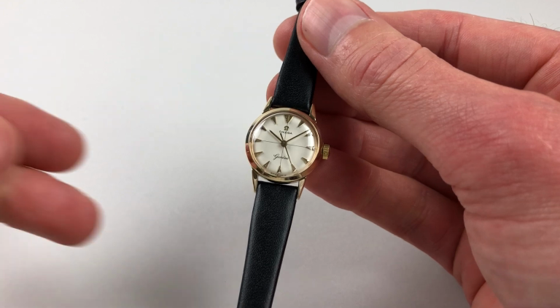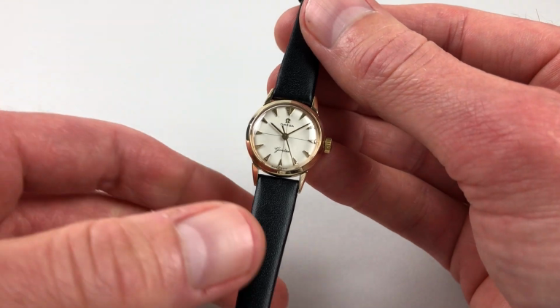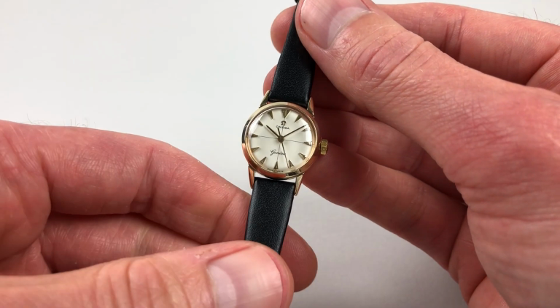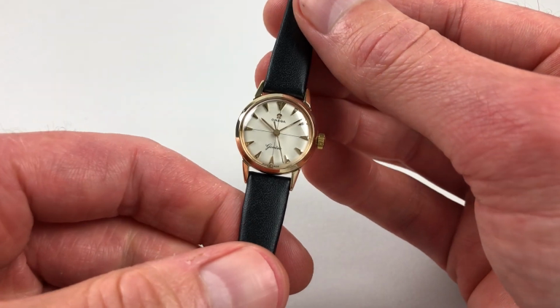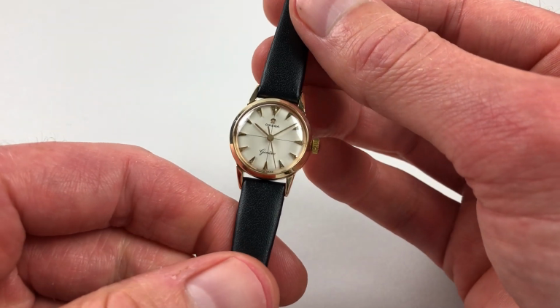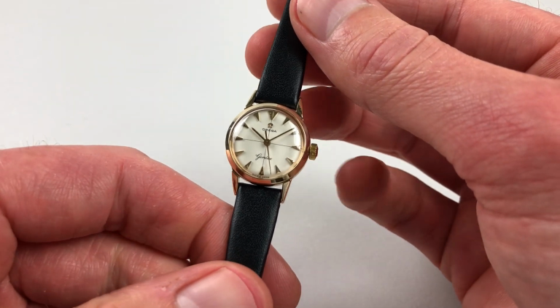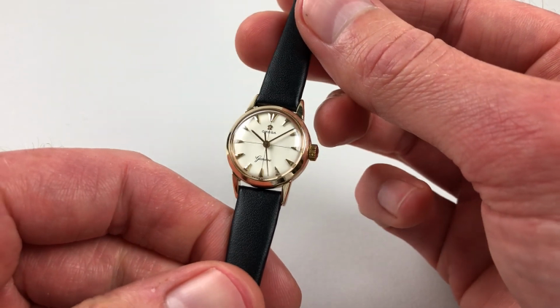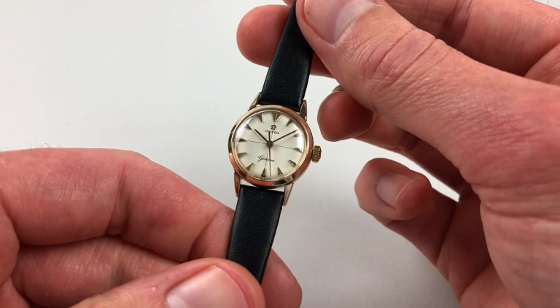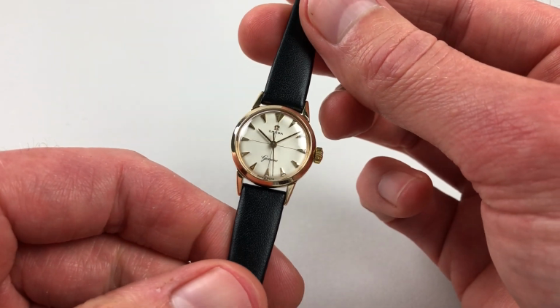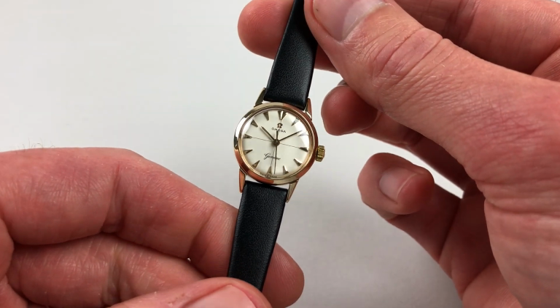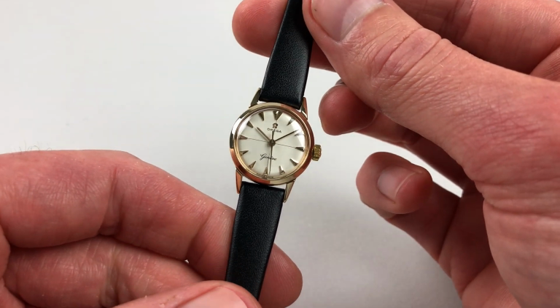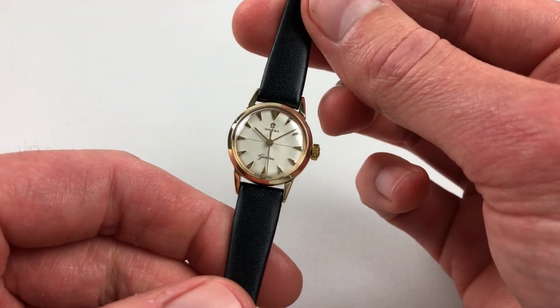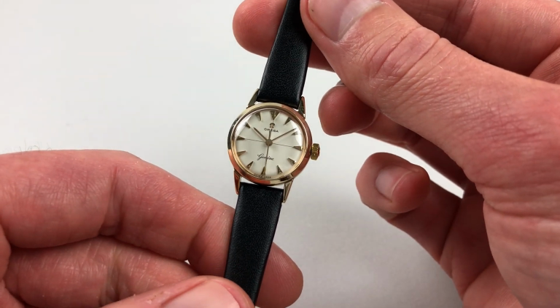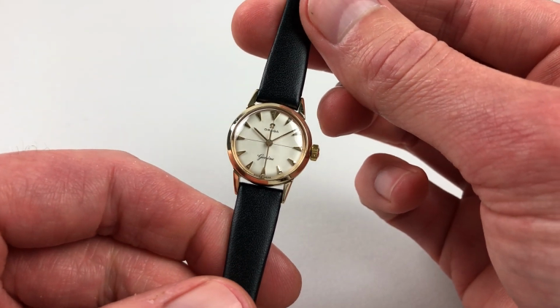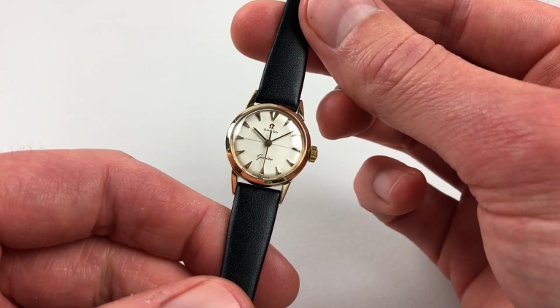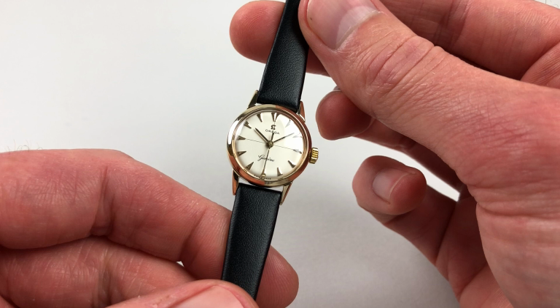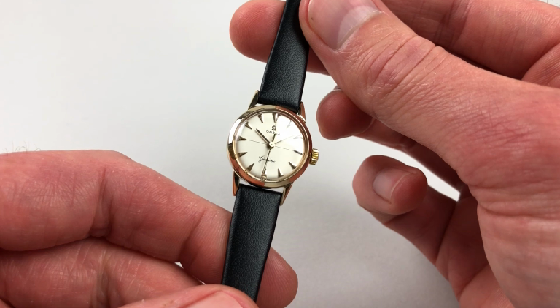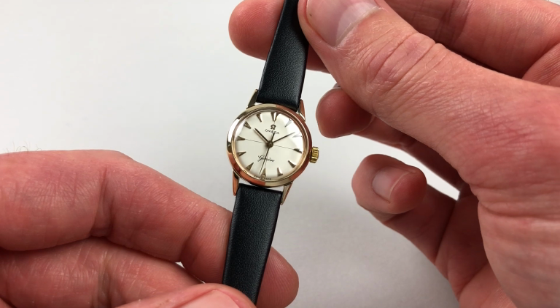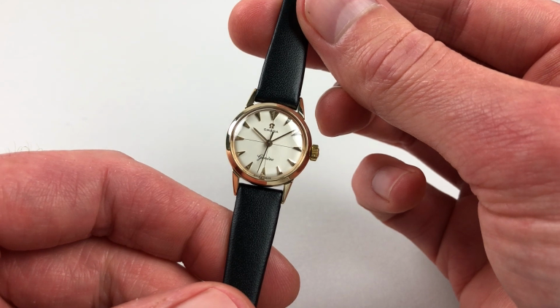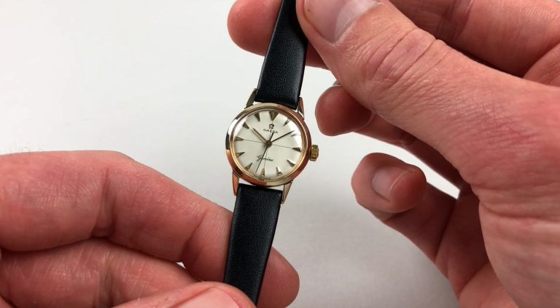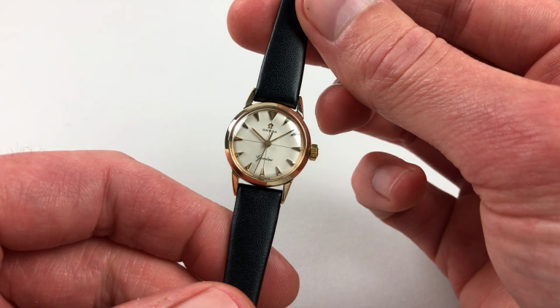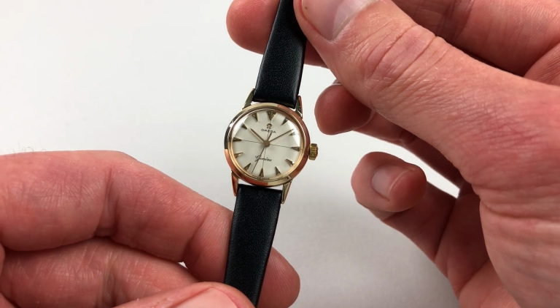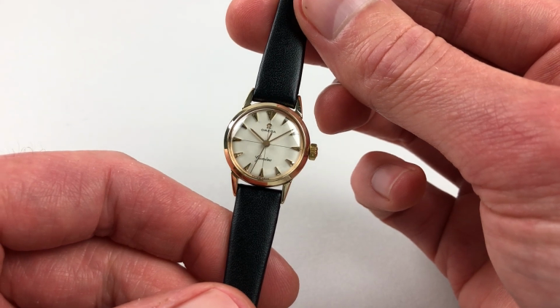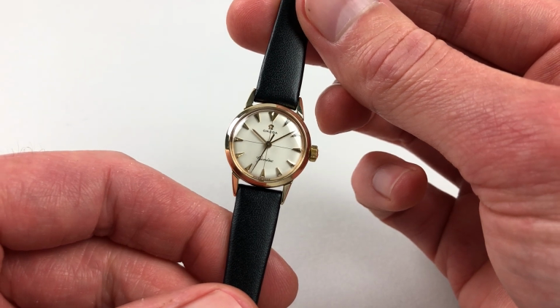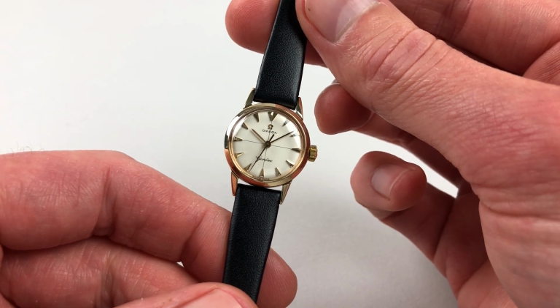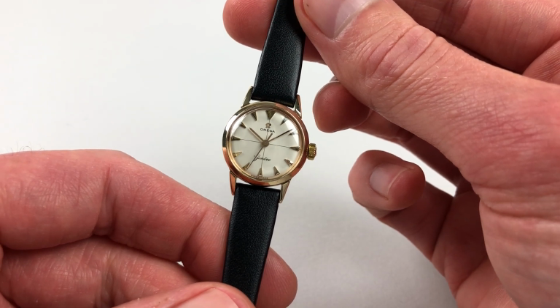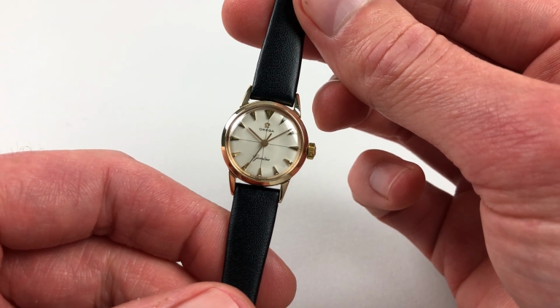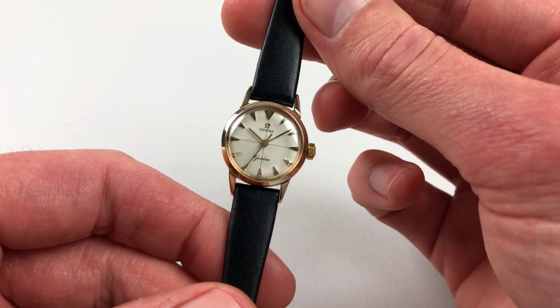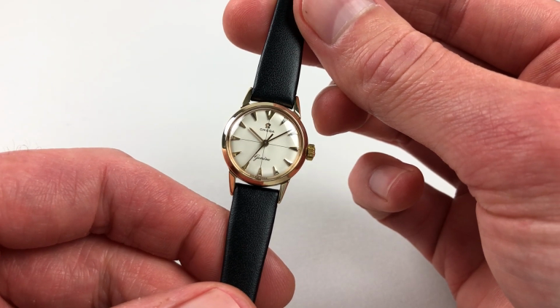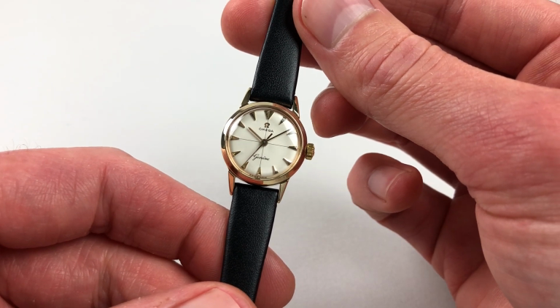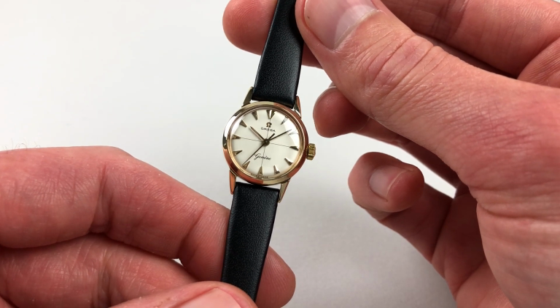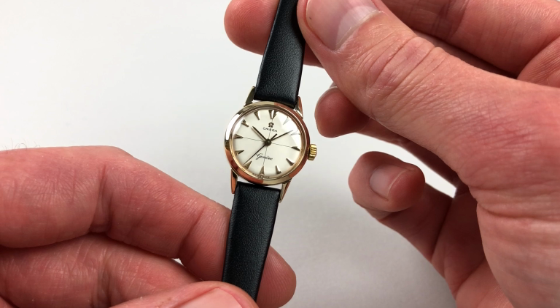This 9 karat yellow gold Amiga Genève ladies wristwatch dates to 1962. It has a silver dial with a crosshair motif to the centre, and there are applied gold triangular indexes.